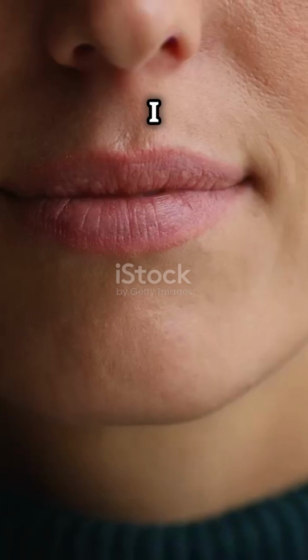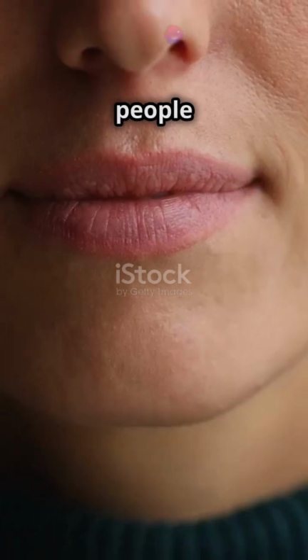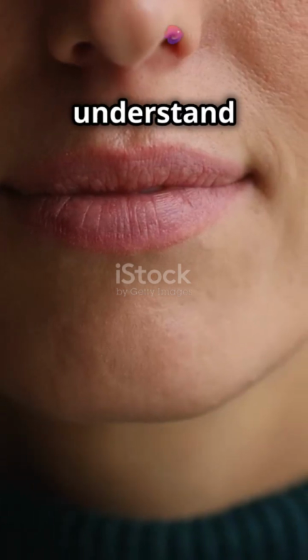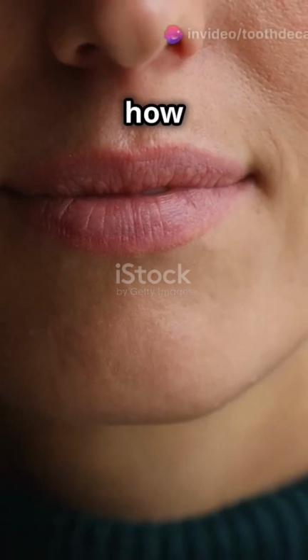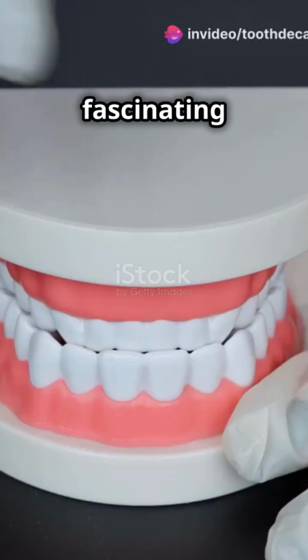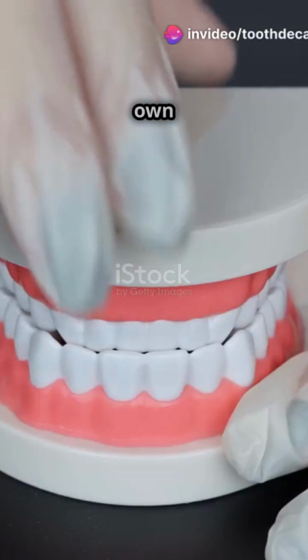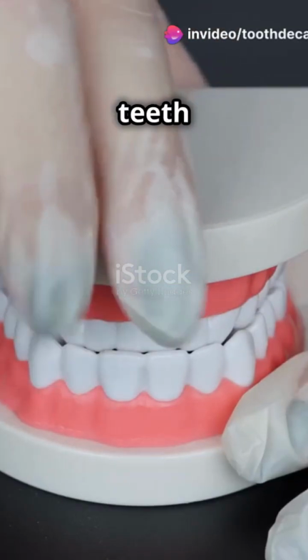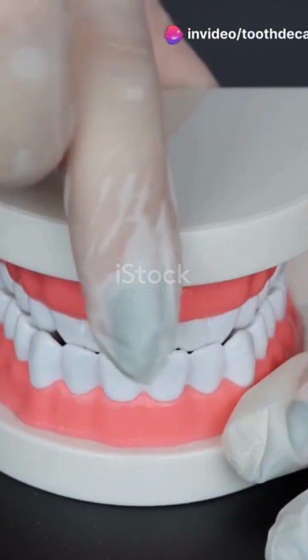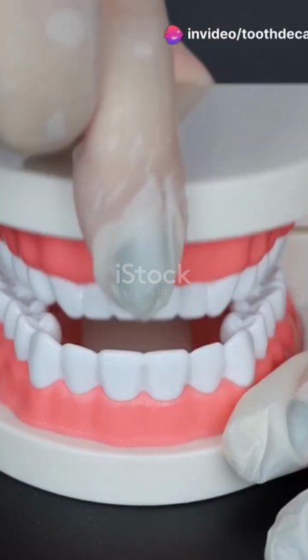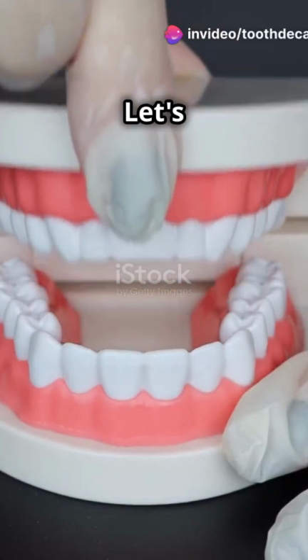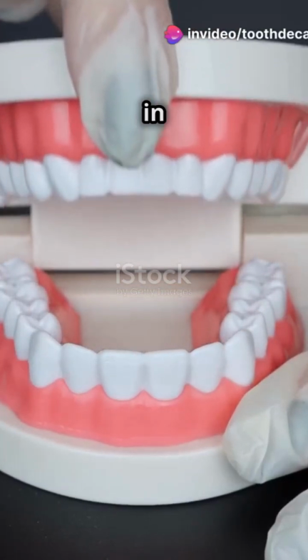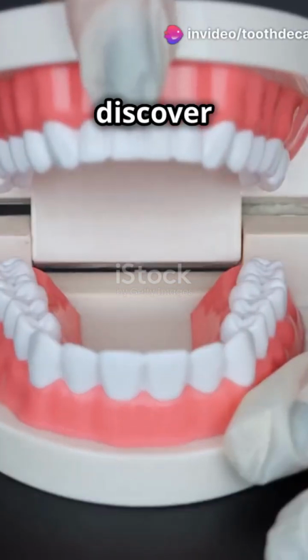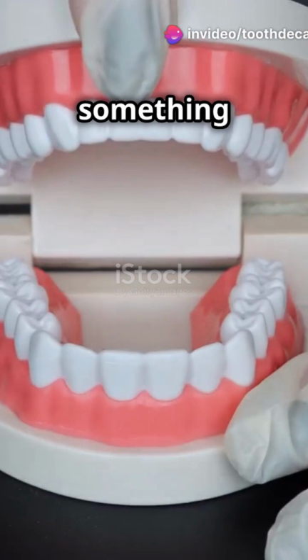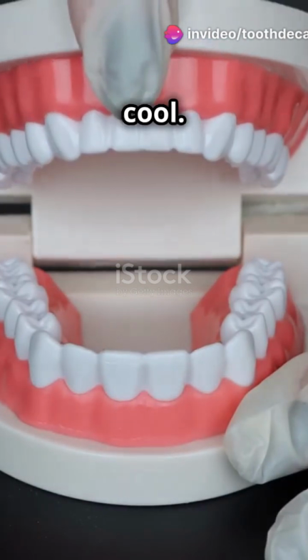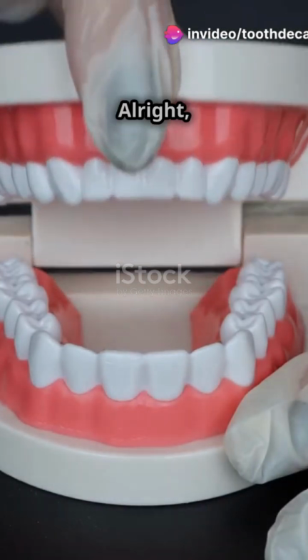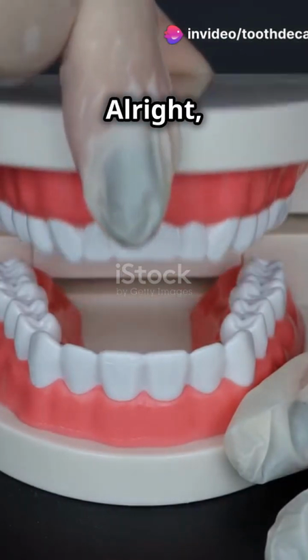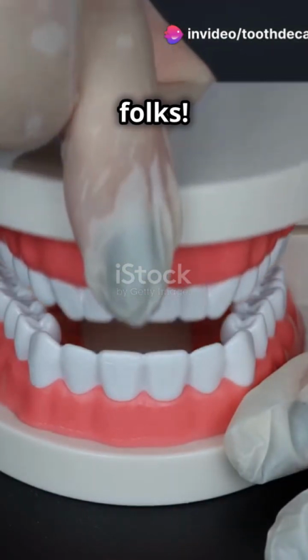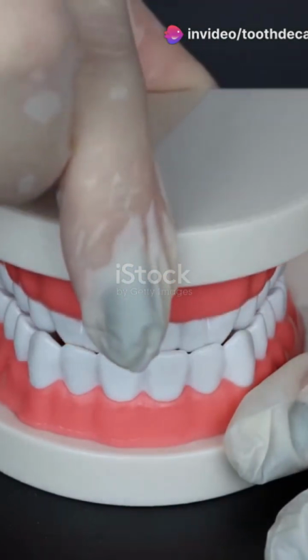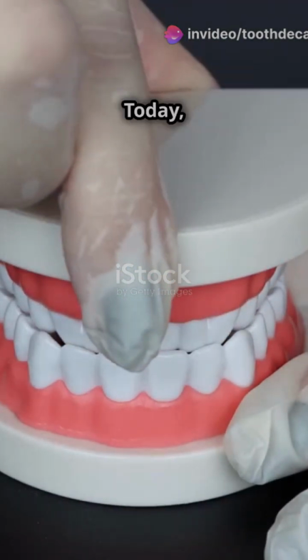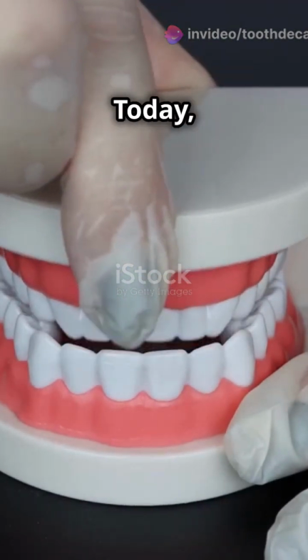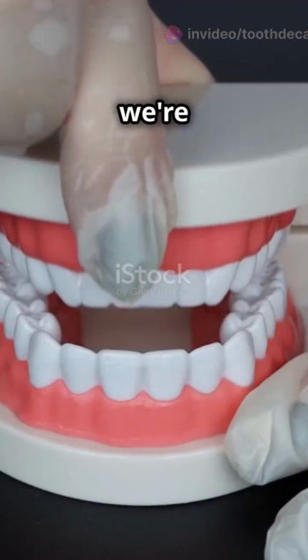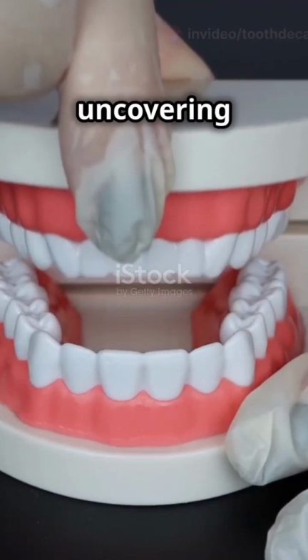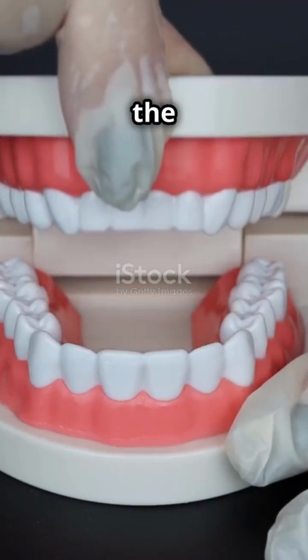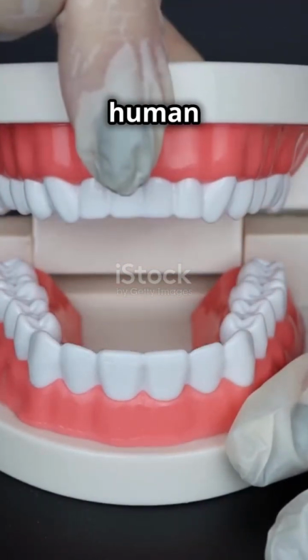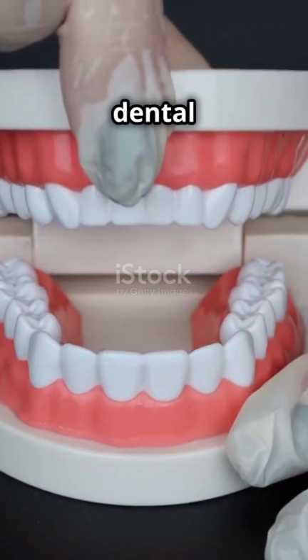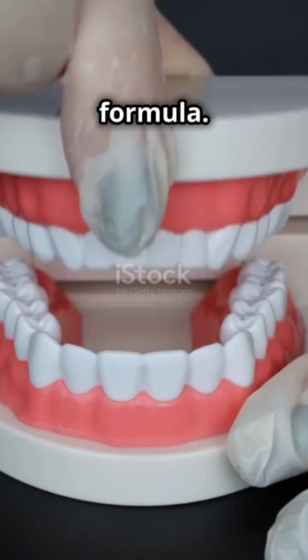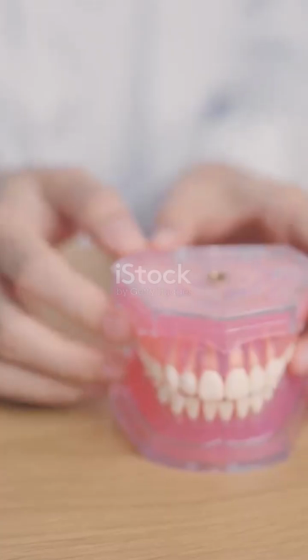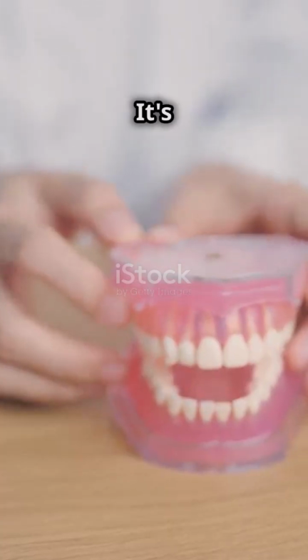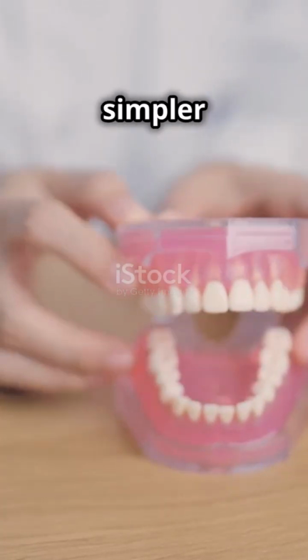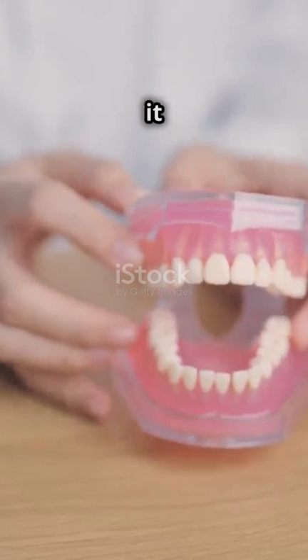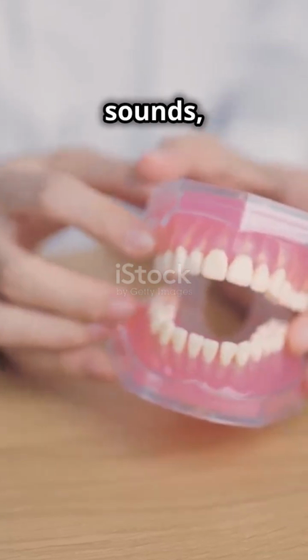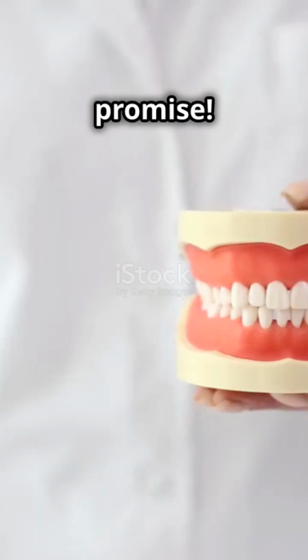I don't think people understand how fascinating their own teeth are. Let's dive in and discover something cool. Alright folks, today we're uncovering the human dental formula. It's simpler than it sounds, I promise.